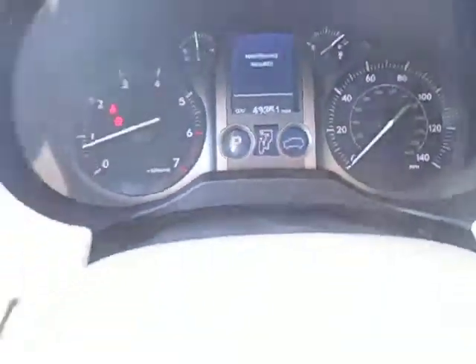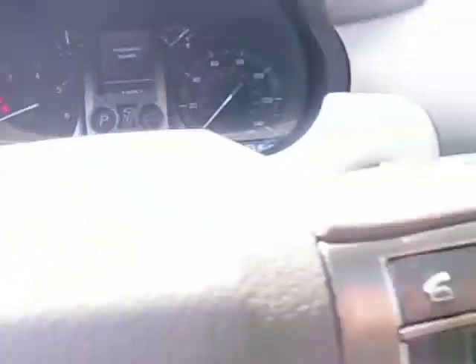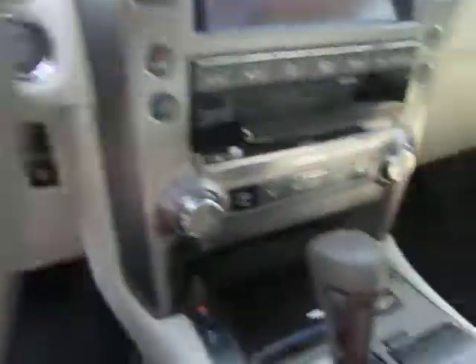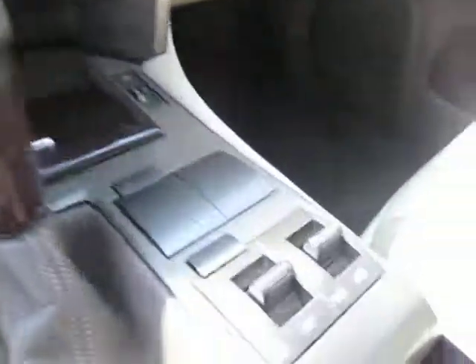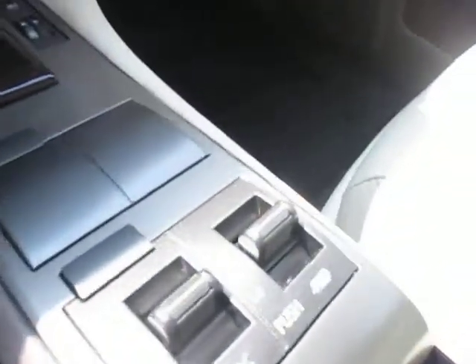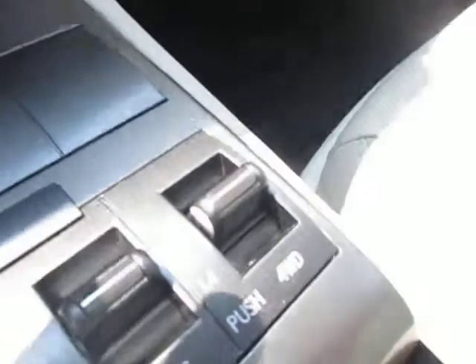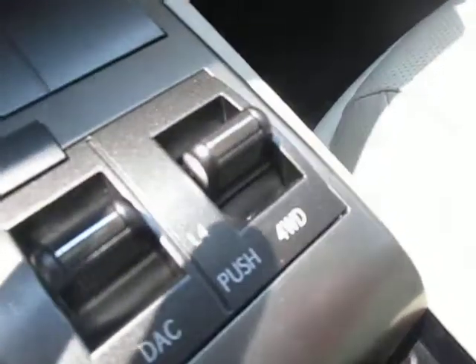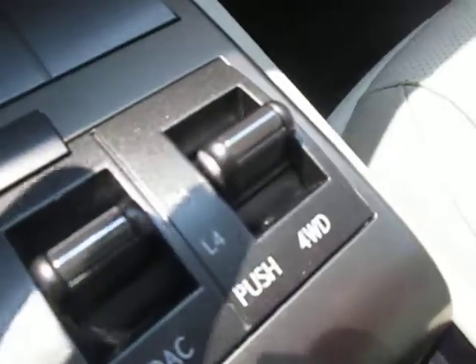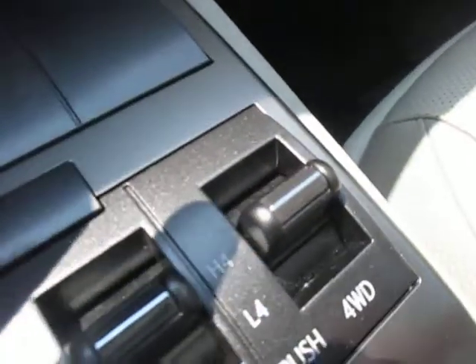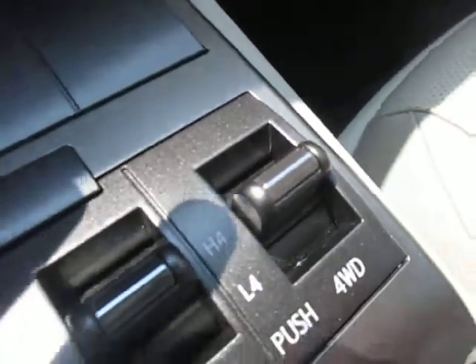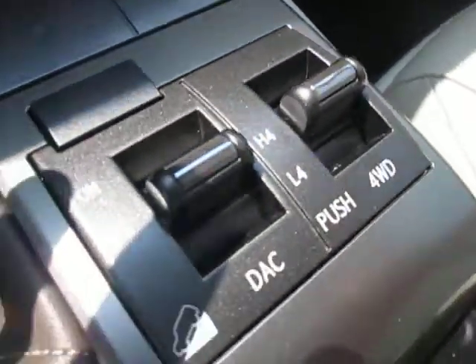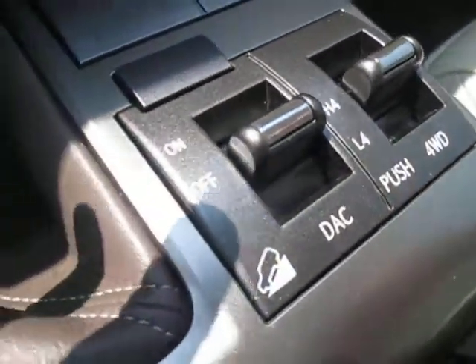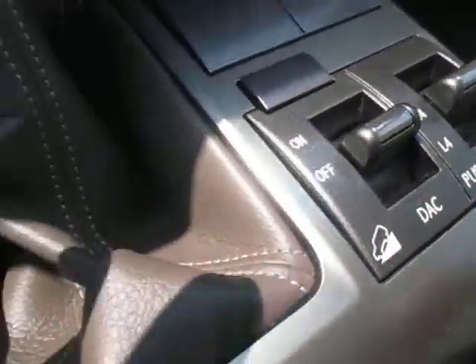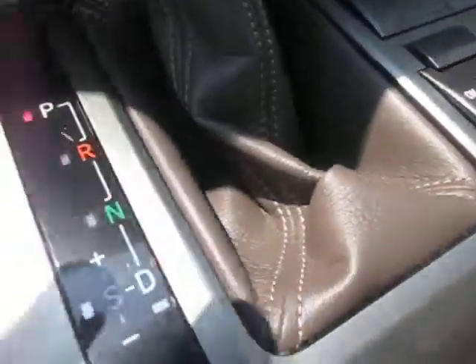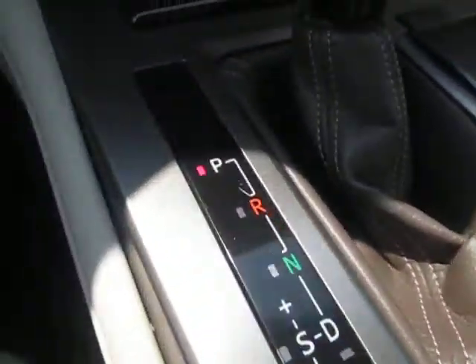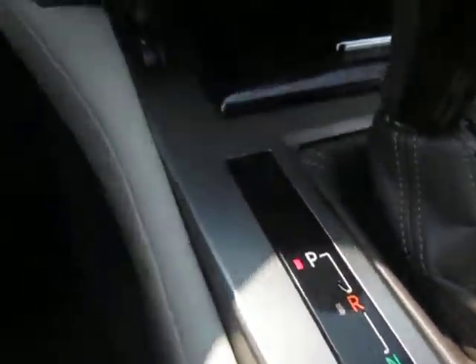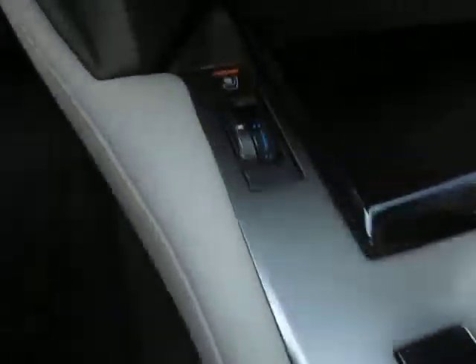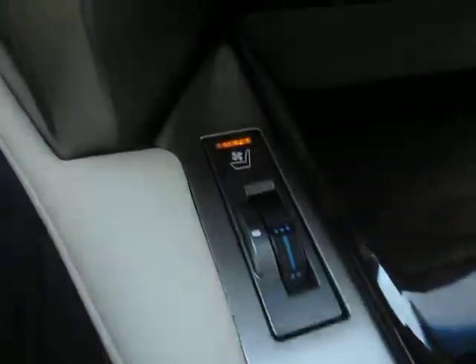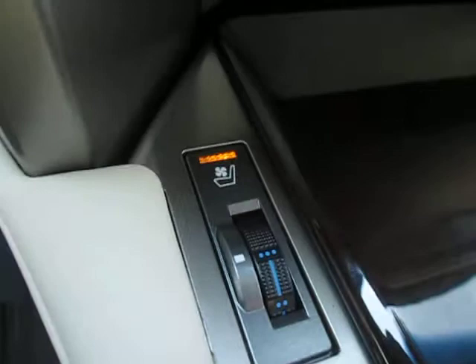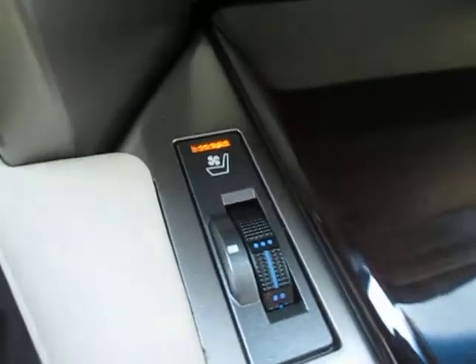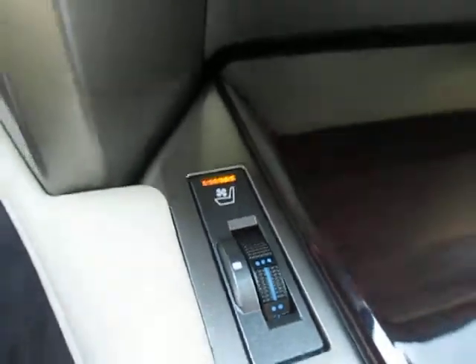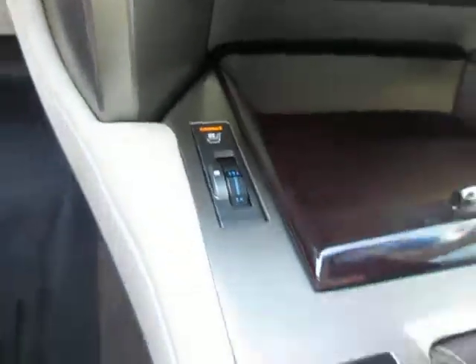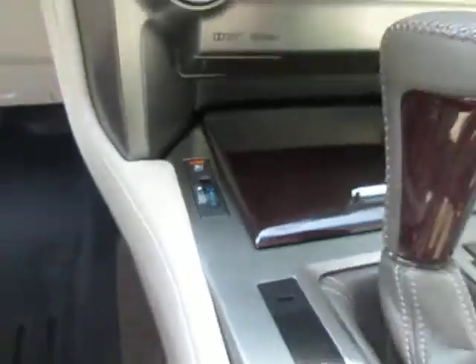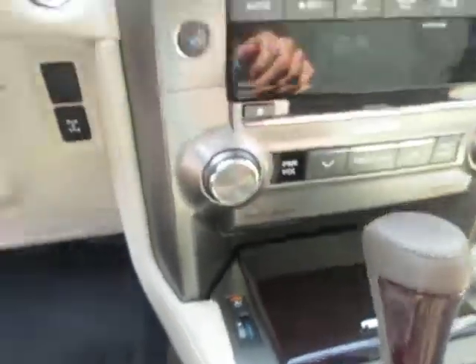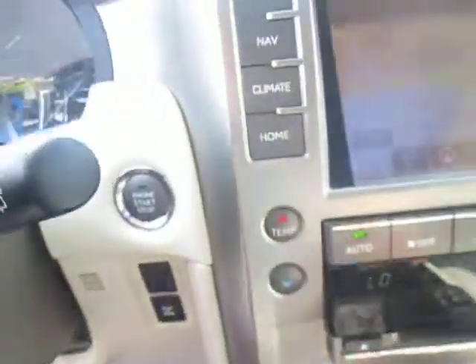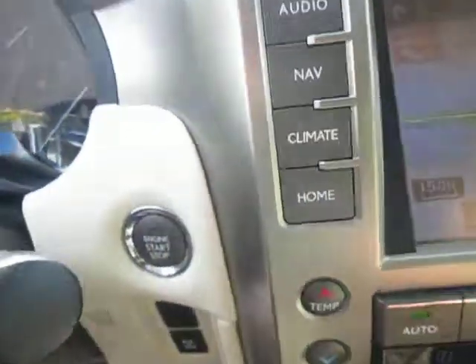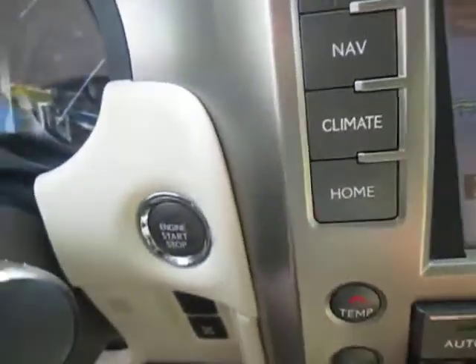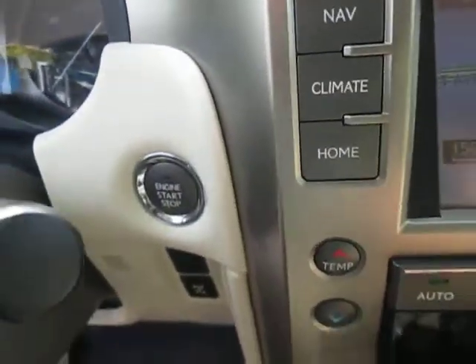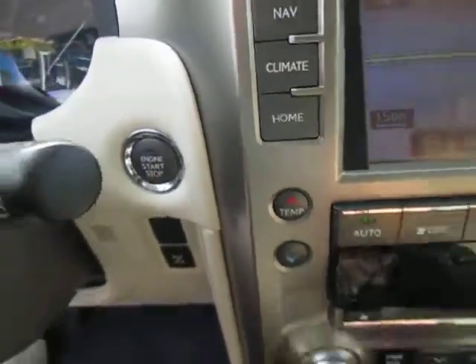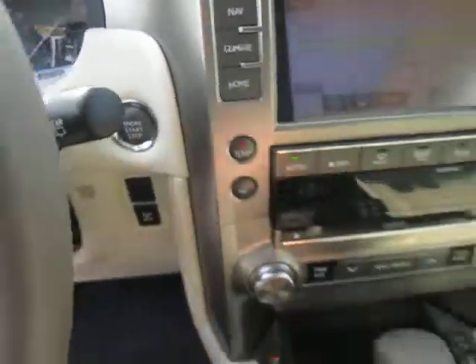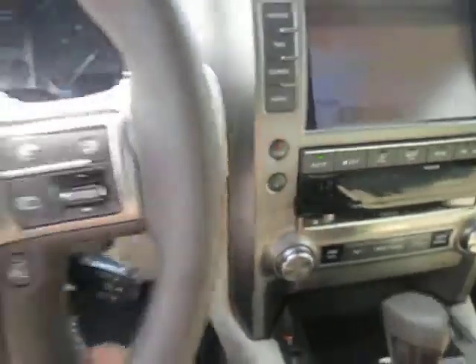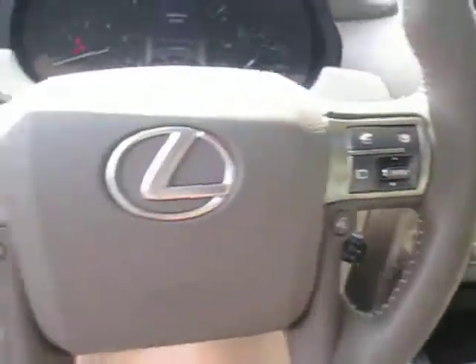Four-wheel drive switches, heated and cooled seats, and push-button start.